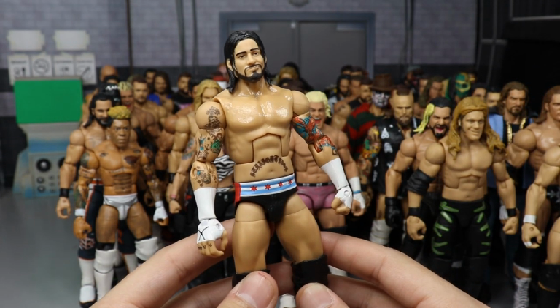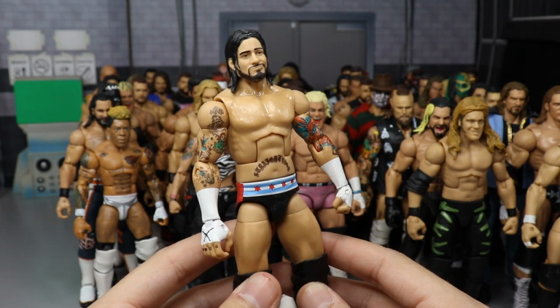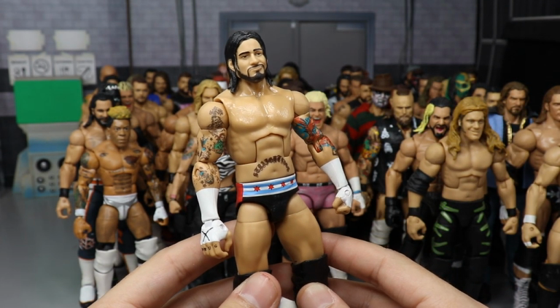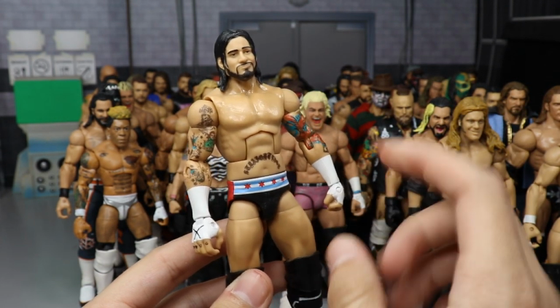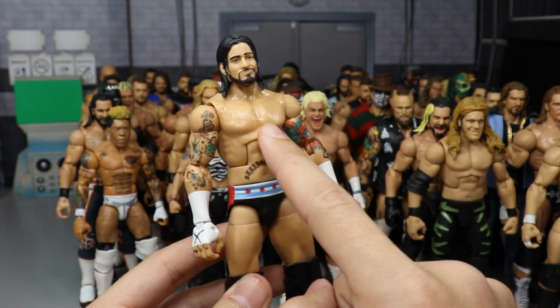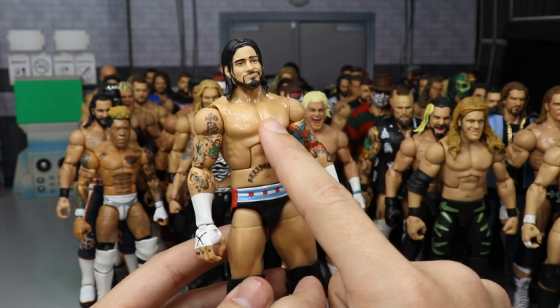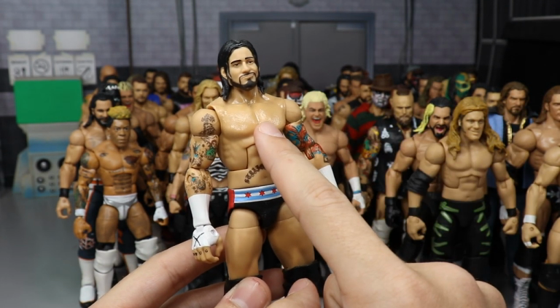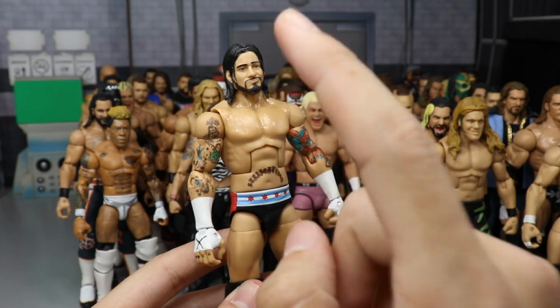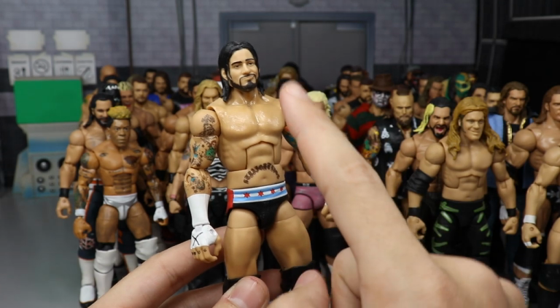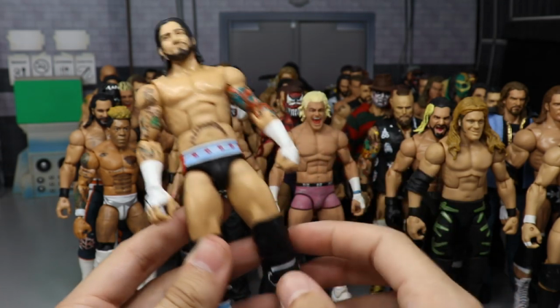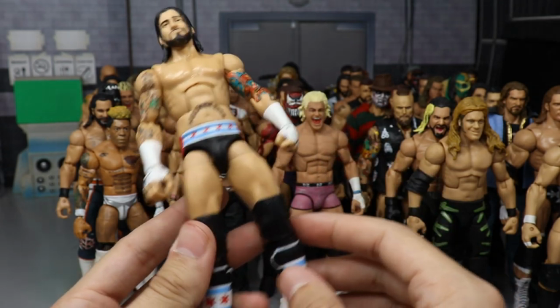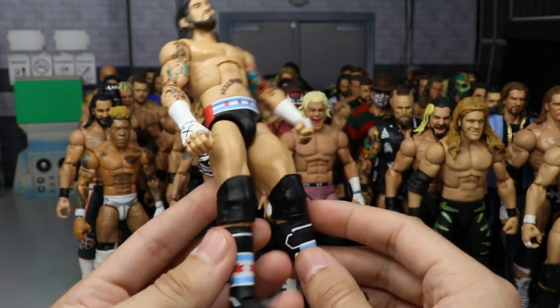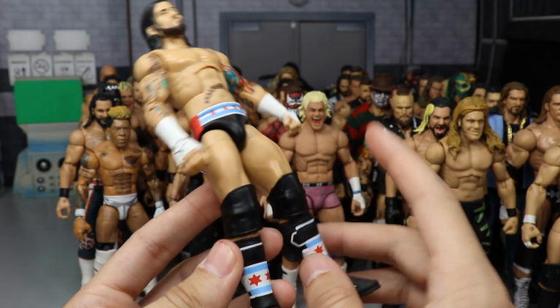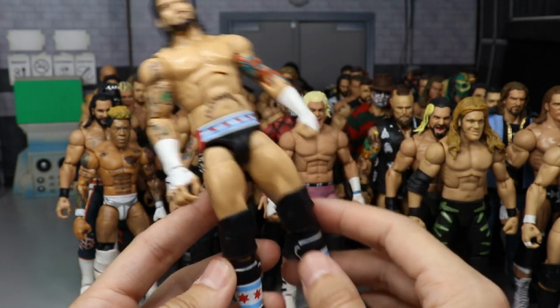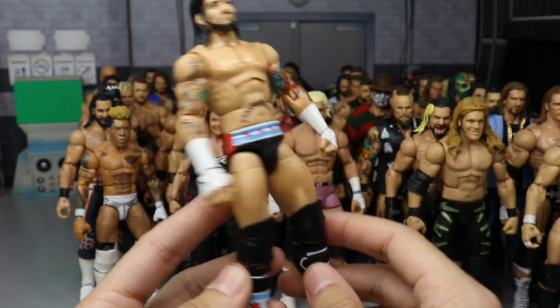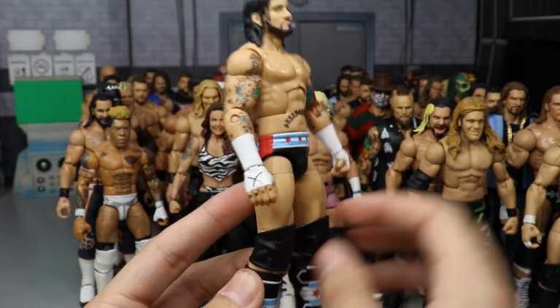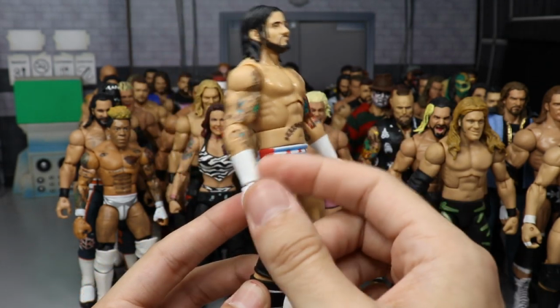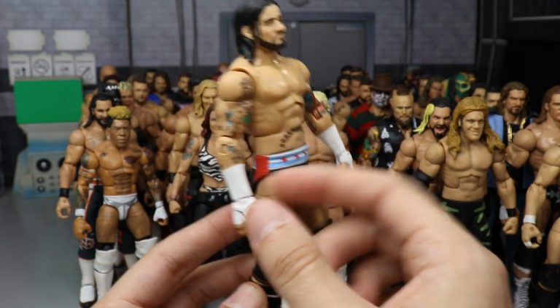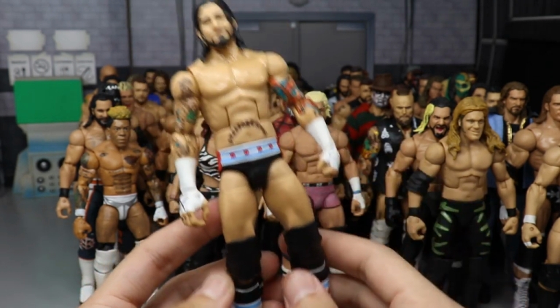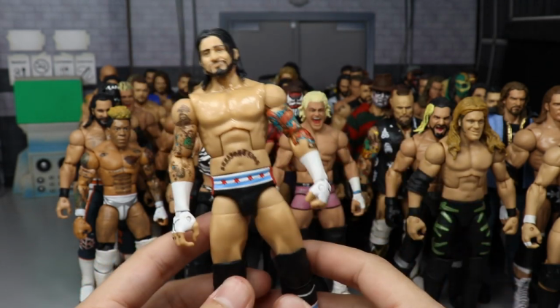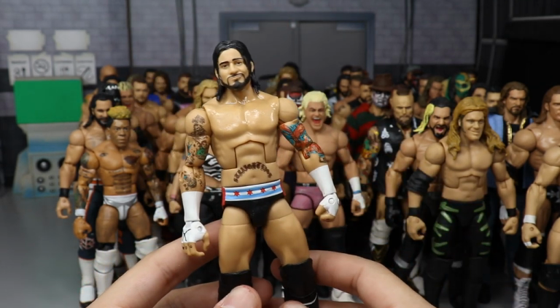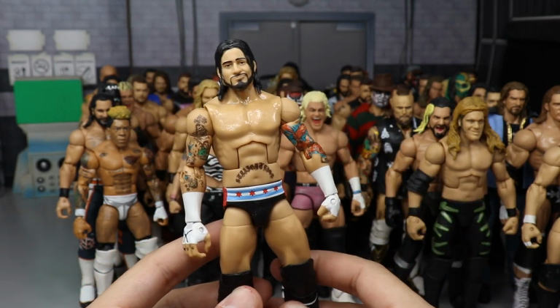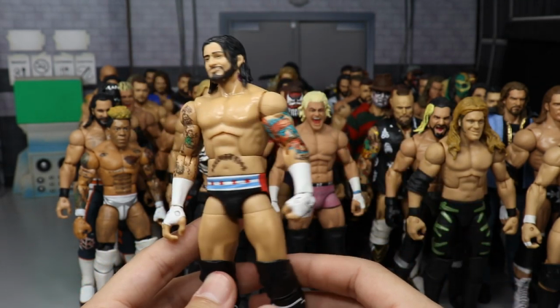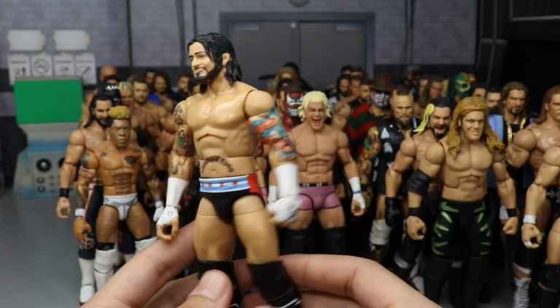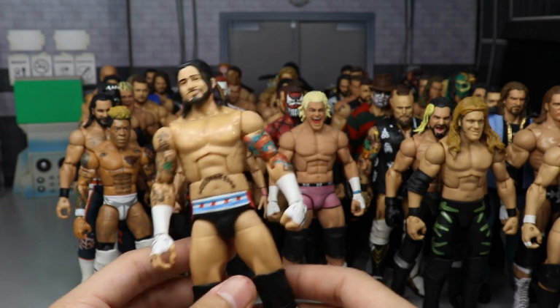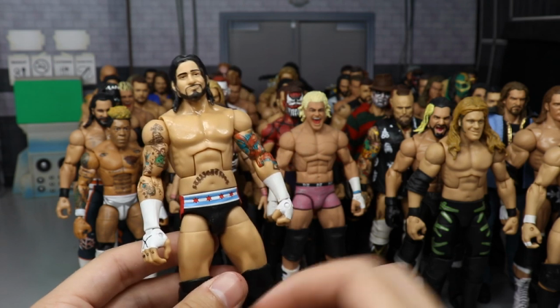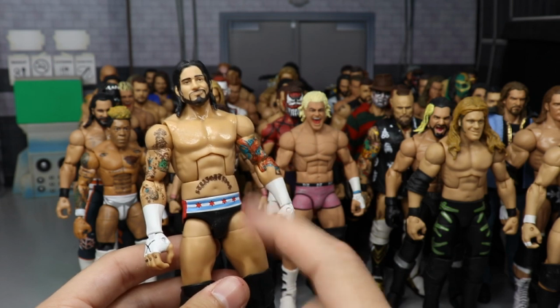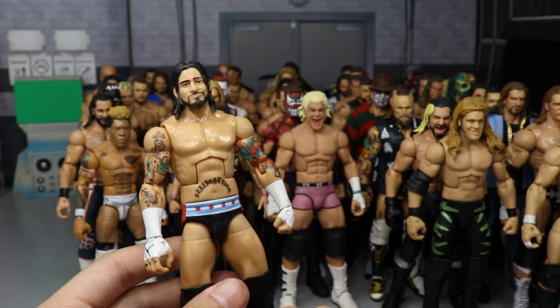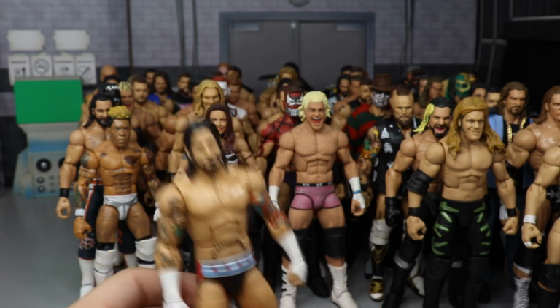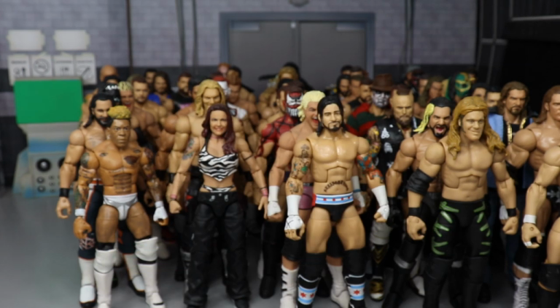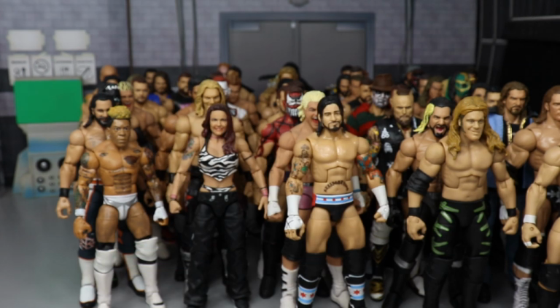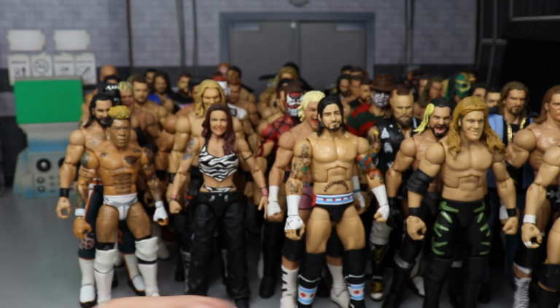Next, a cash-in CM Punk Elite 11 fix-up slash custom — I acetone'd off the tattoo, head-swapped it, knee pad-swapped, and hand-swapped it to give him that cash-in for the World Heavyweight Championship look.